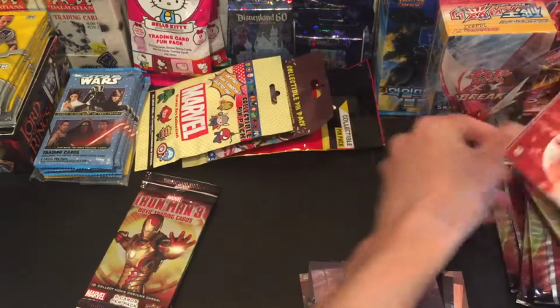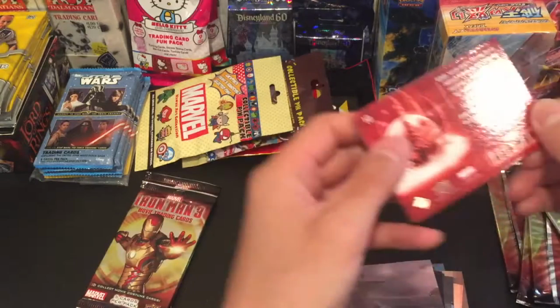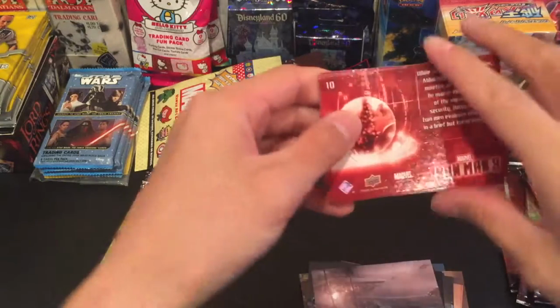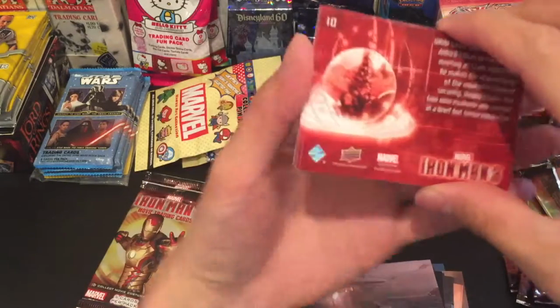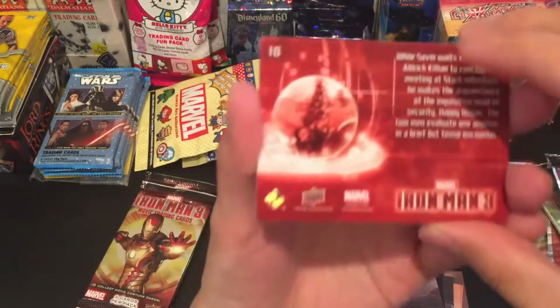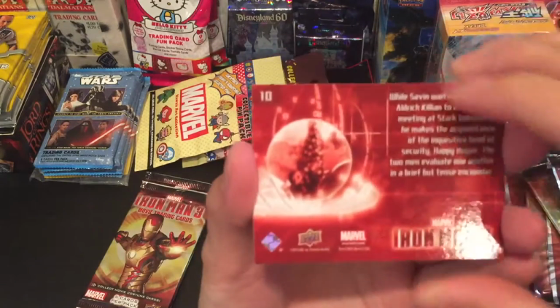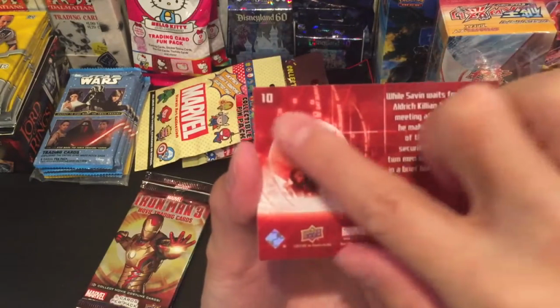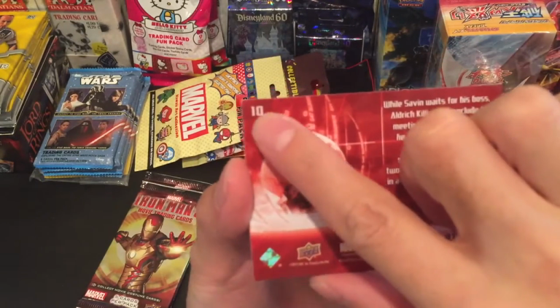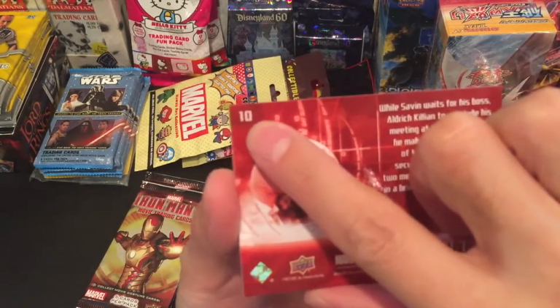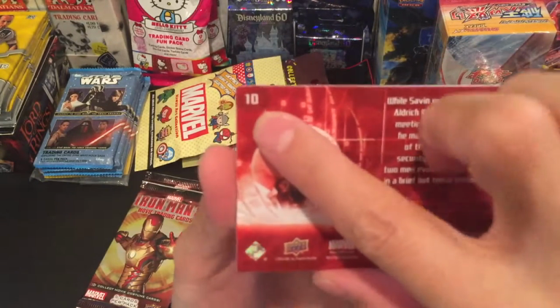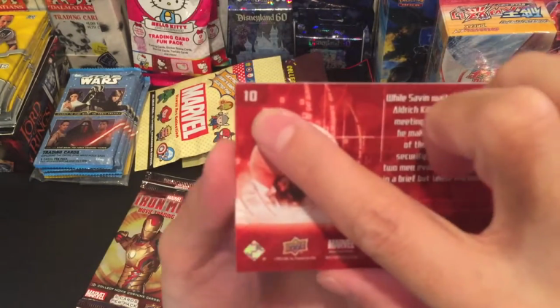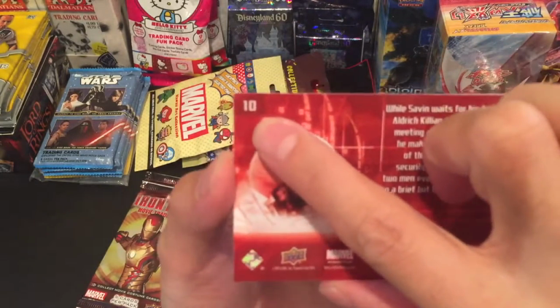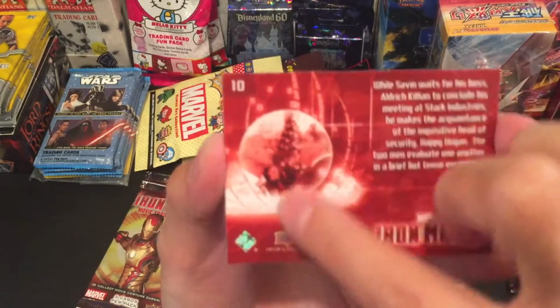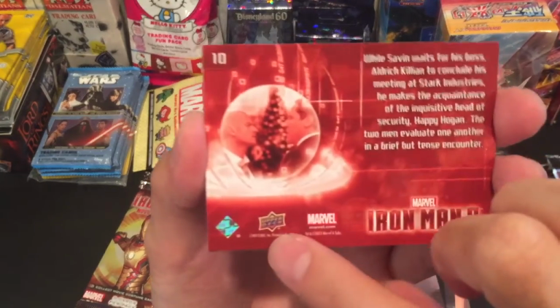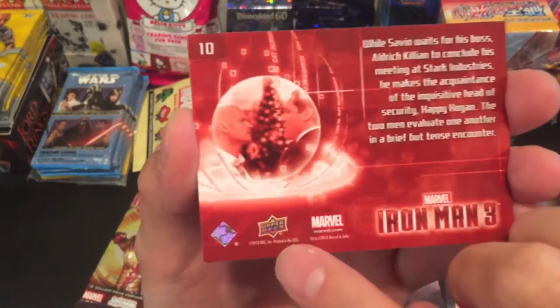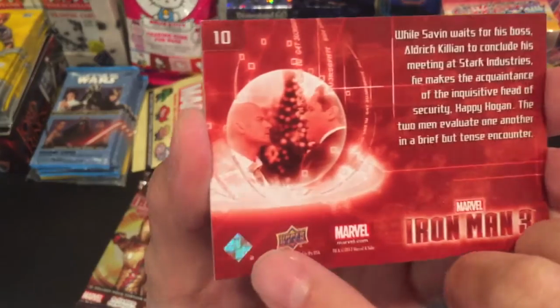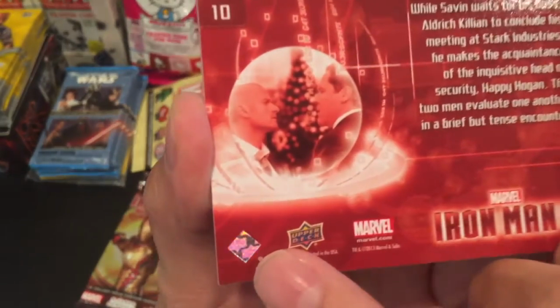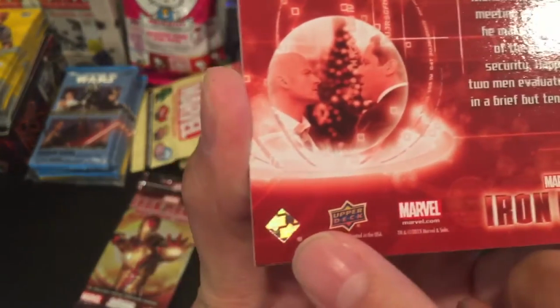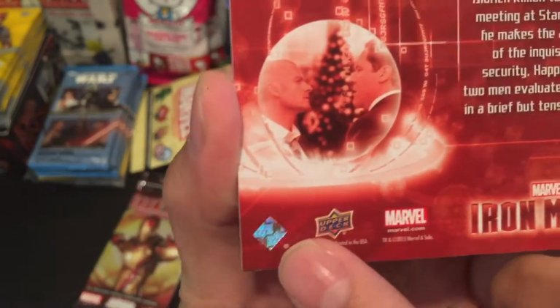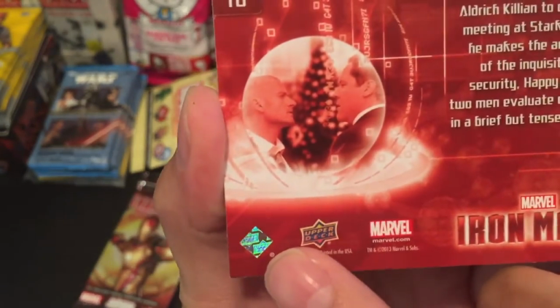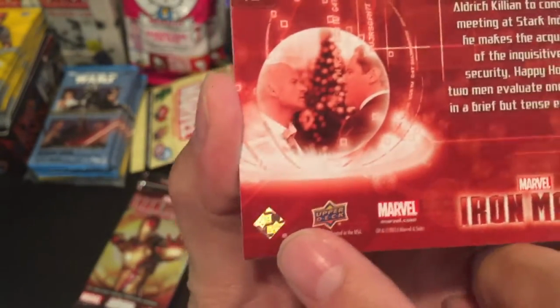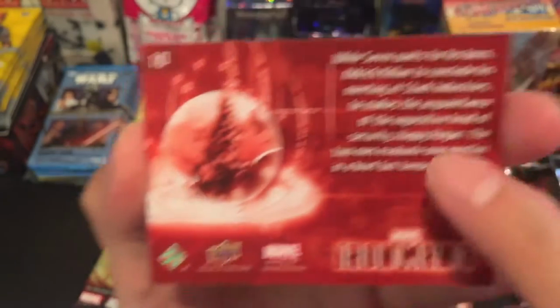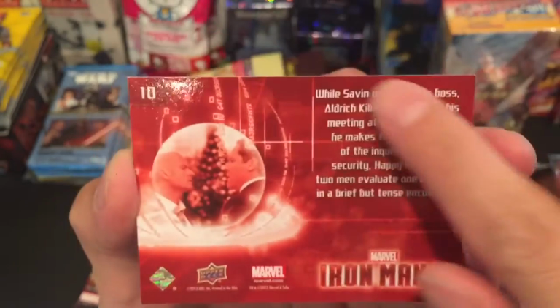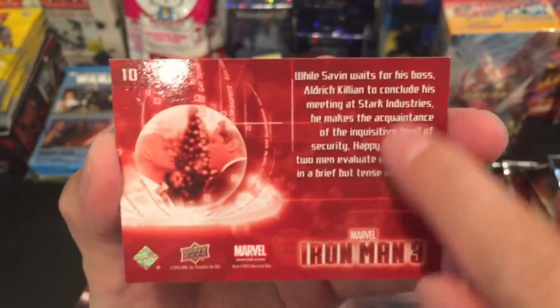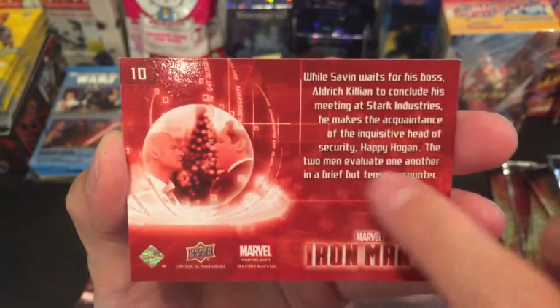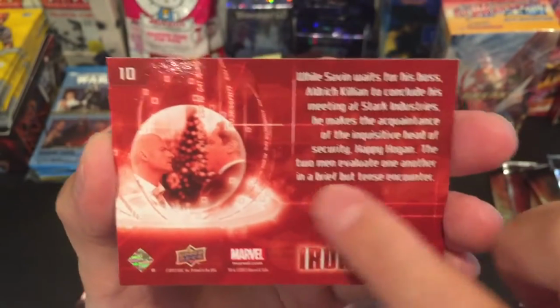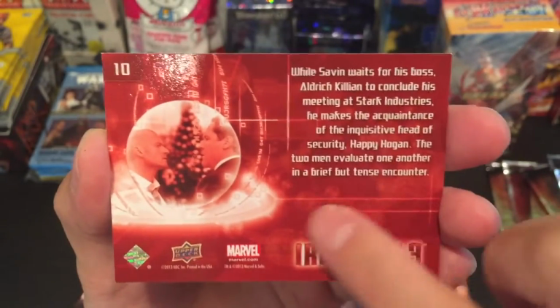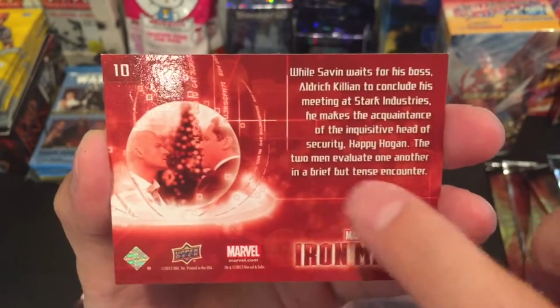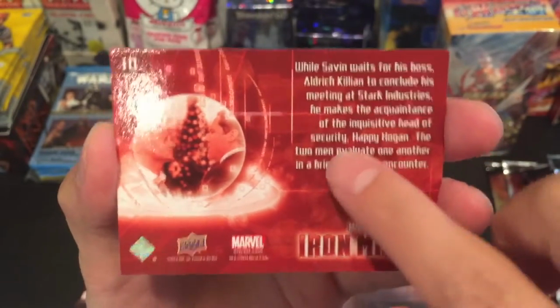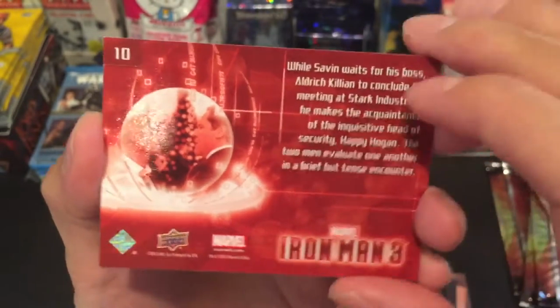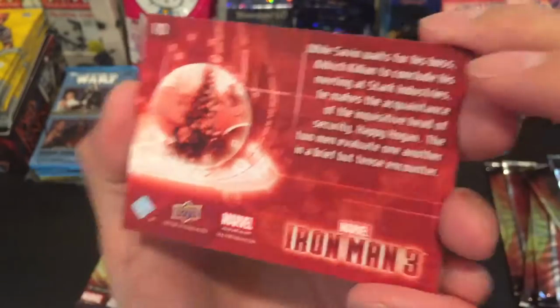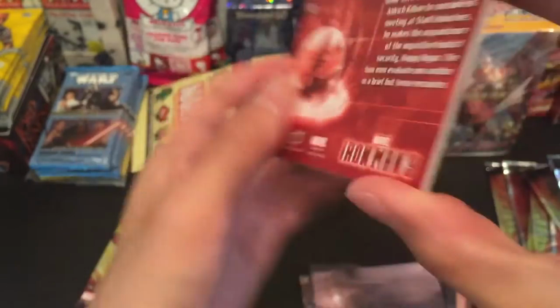By the way guys, on the back it has the number out of 60 of which card it is. It has a cool little Upper Deck hologram, and it has a little corny description of what's going on in the scene.